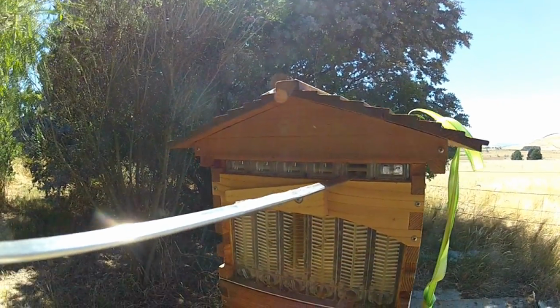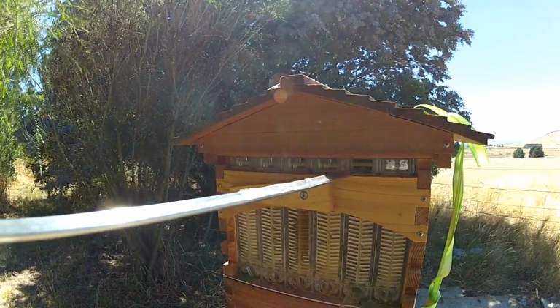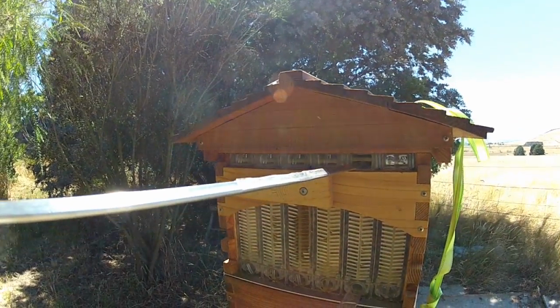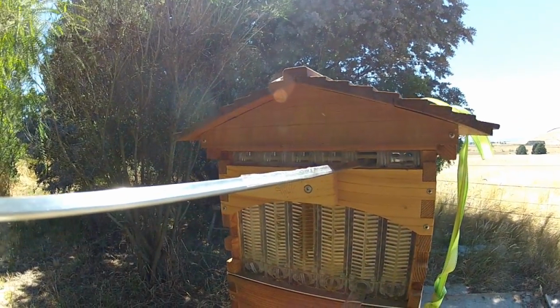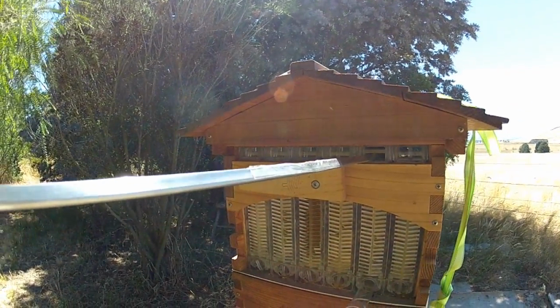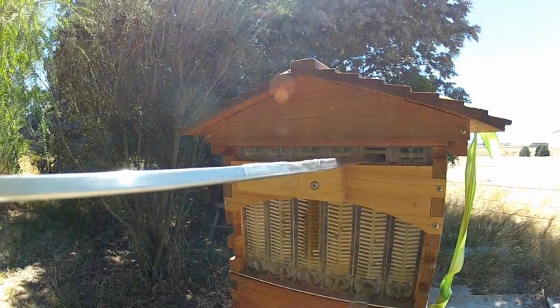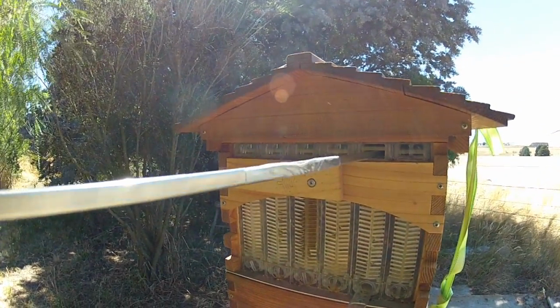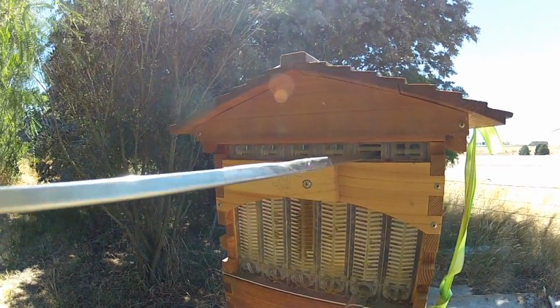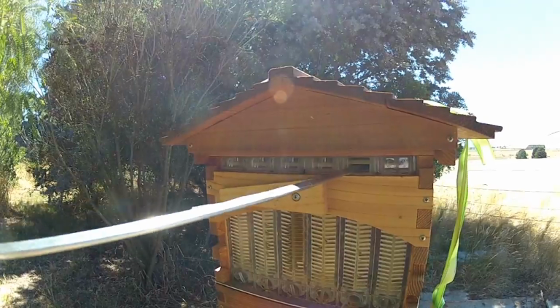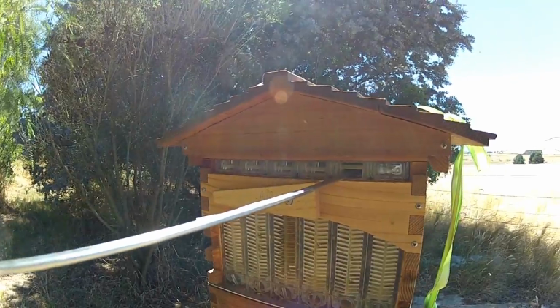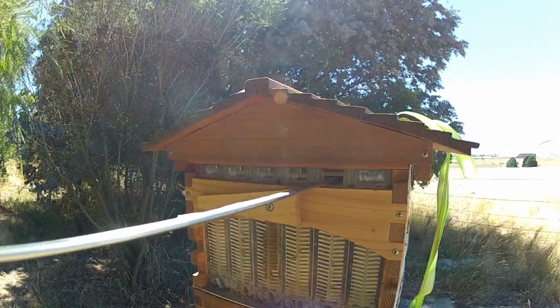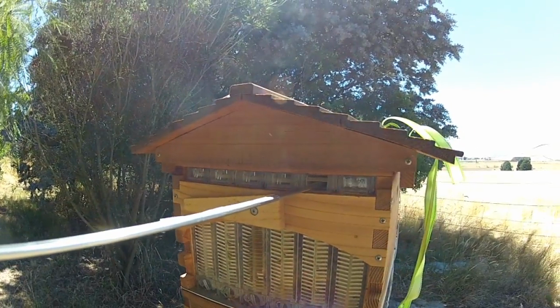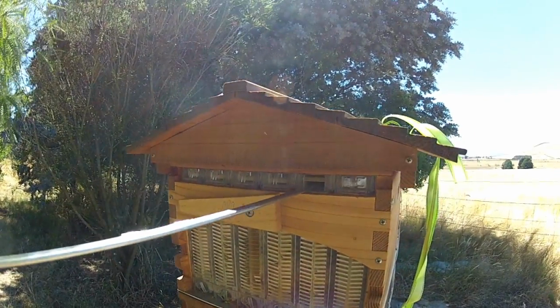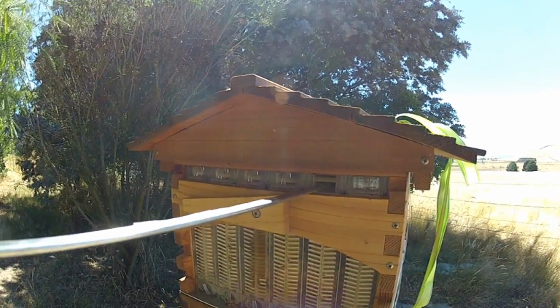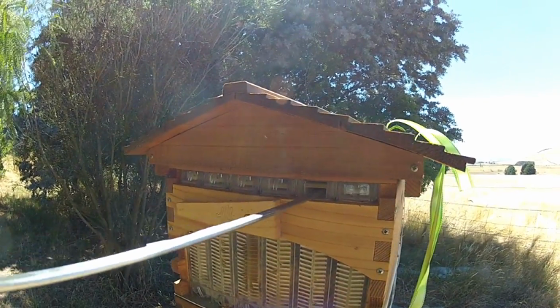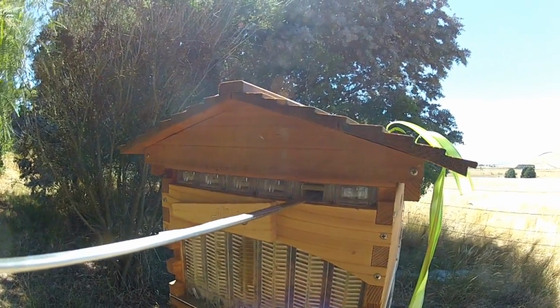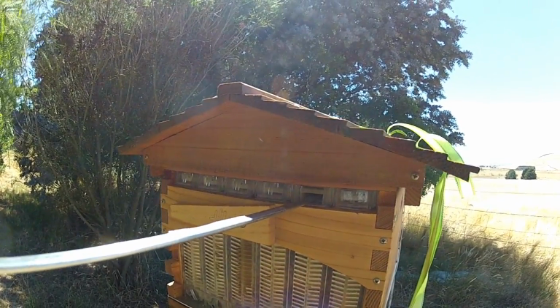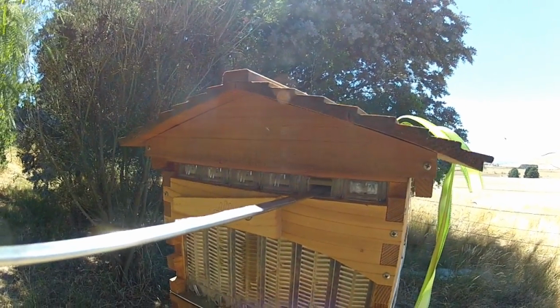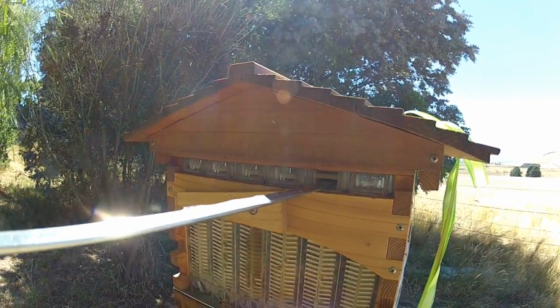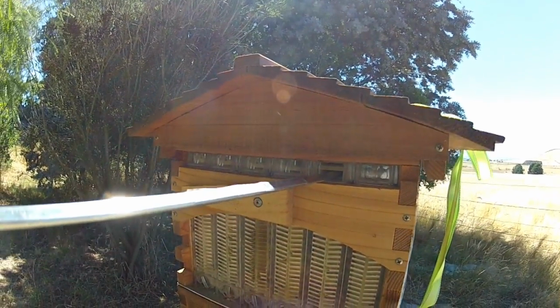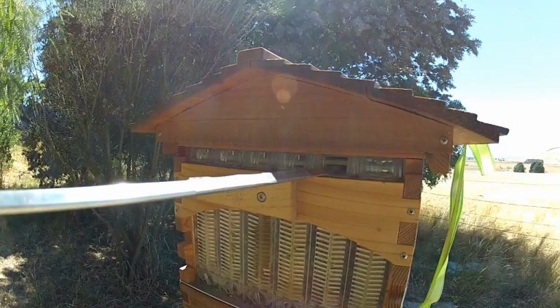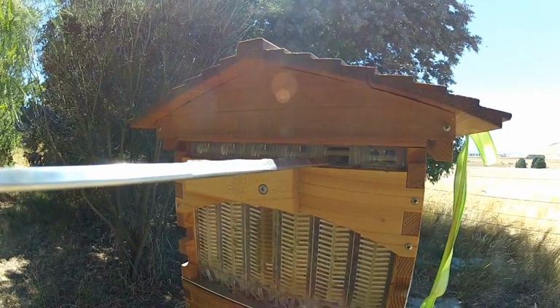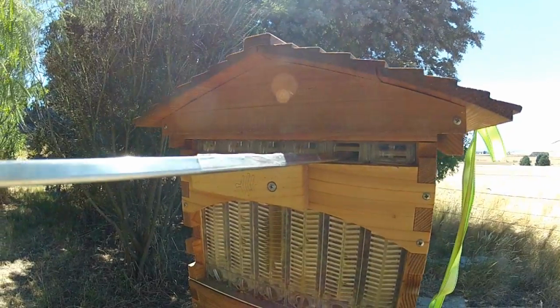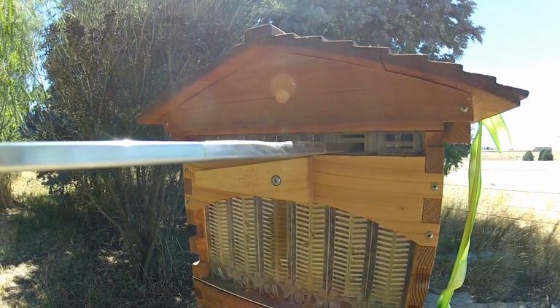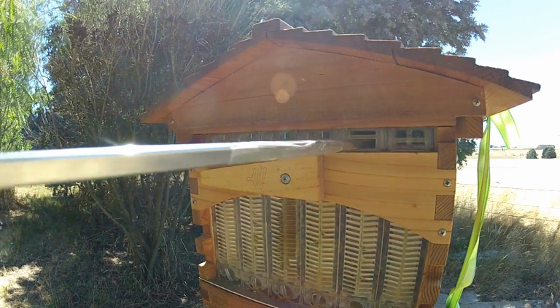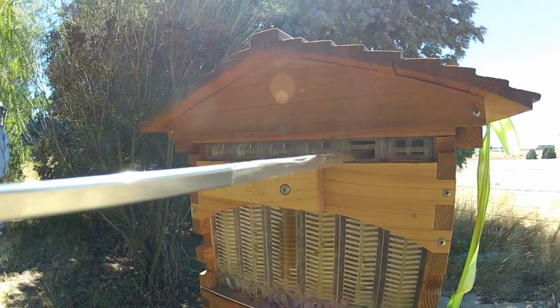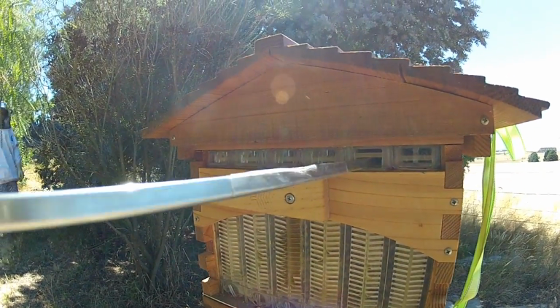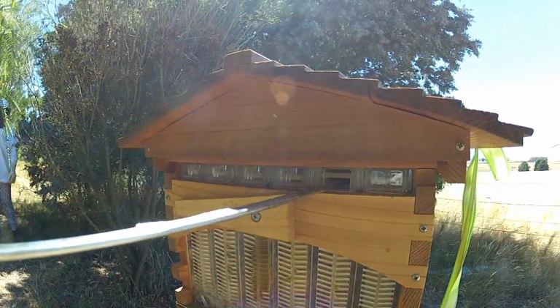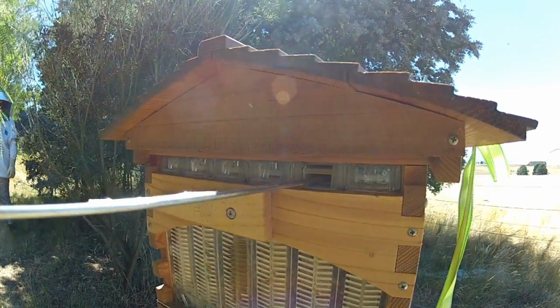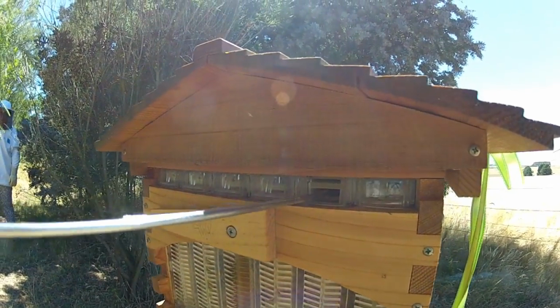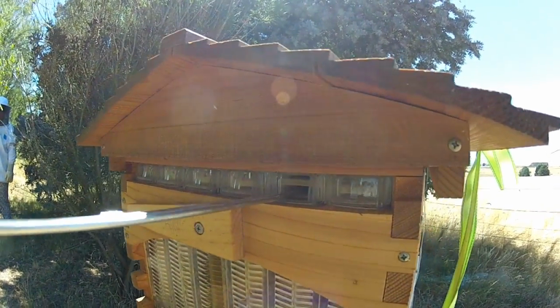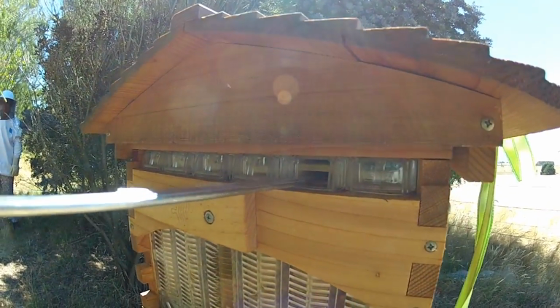Anyway, this is the one we're harvesting — it's about 80% full. This is probably the hardest part of the harvest: sticking the metal key in there and turning it round to break the frame open.